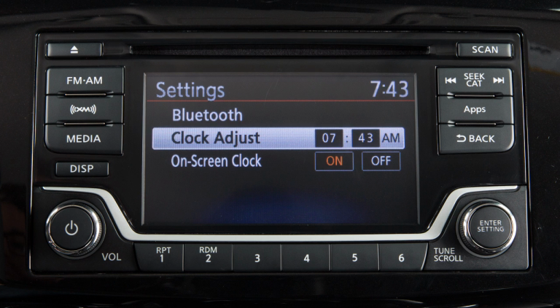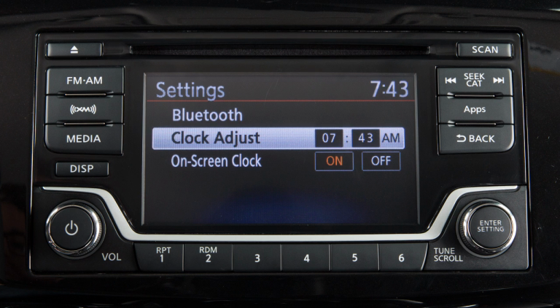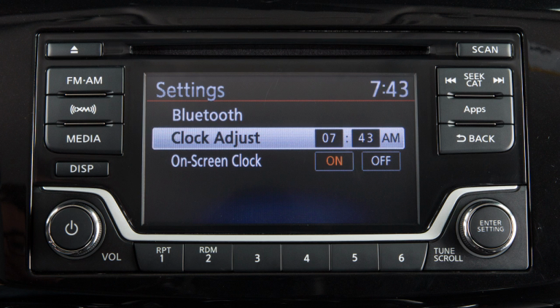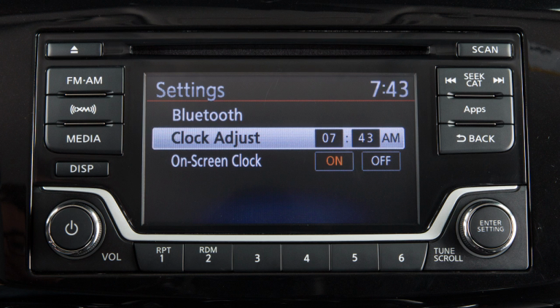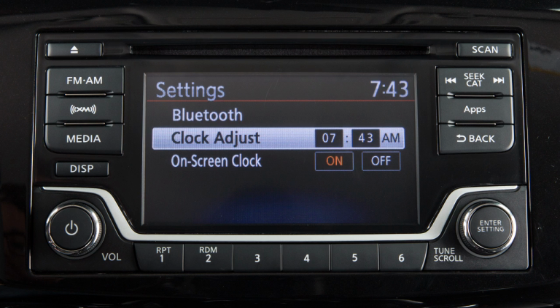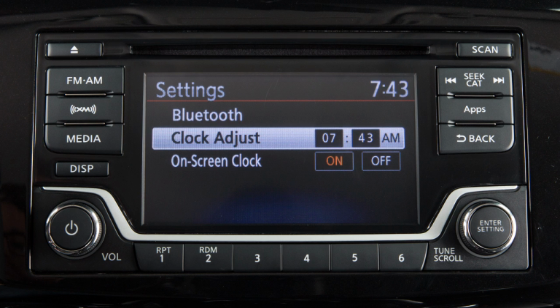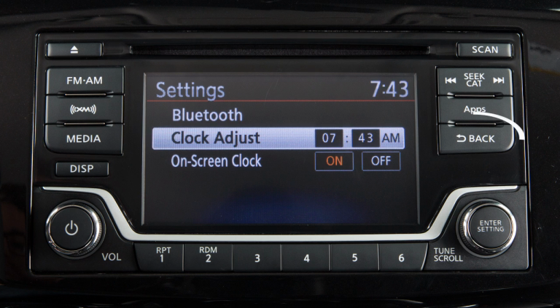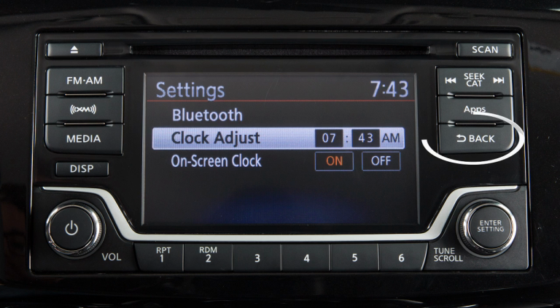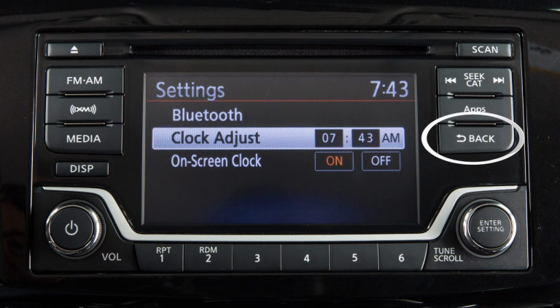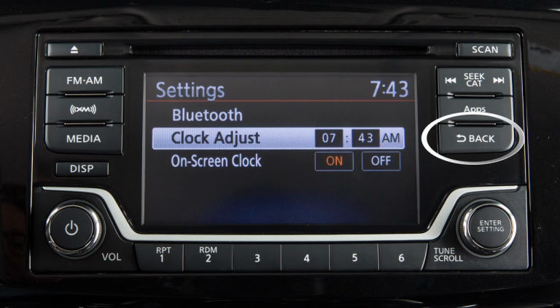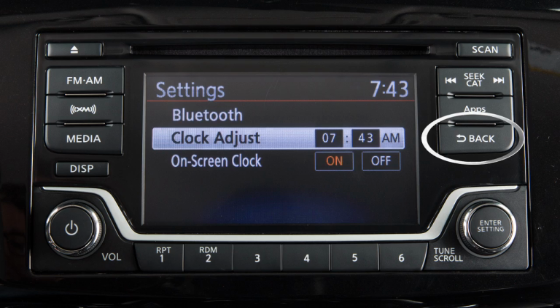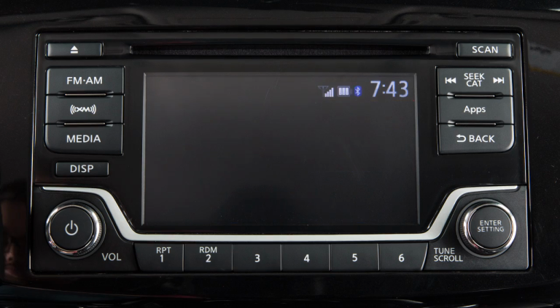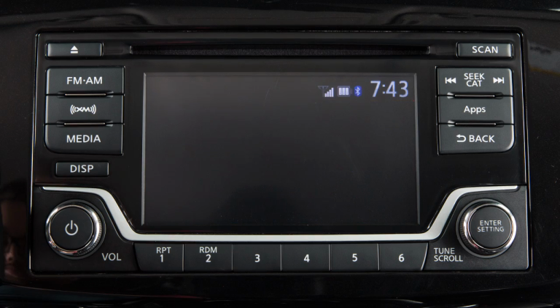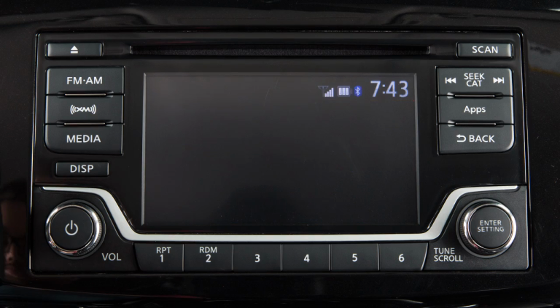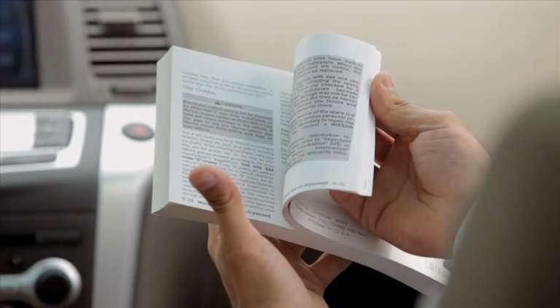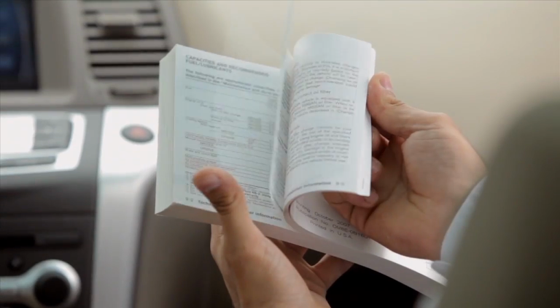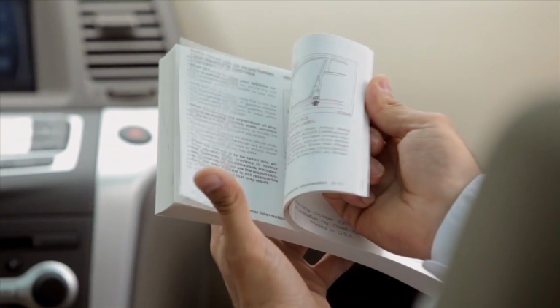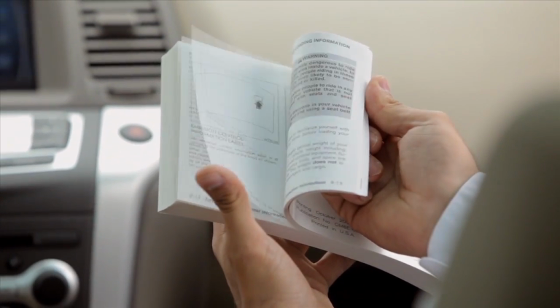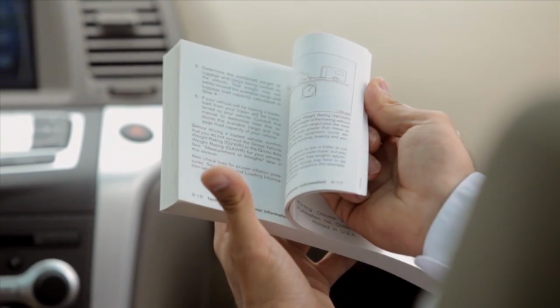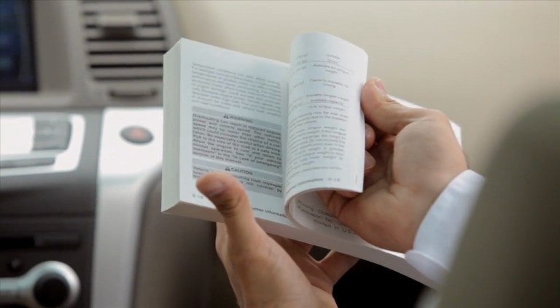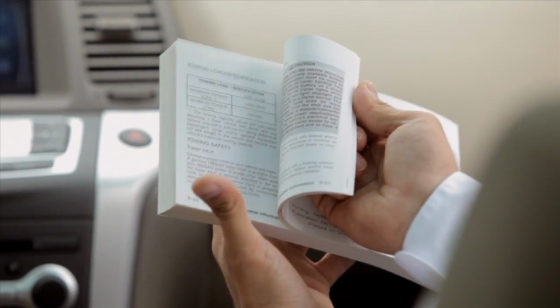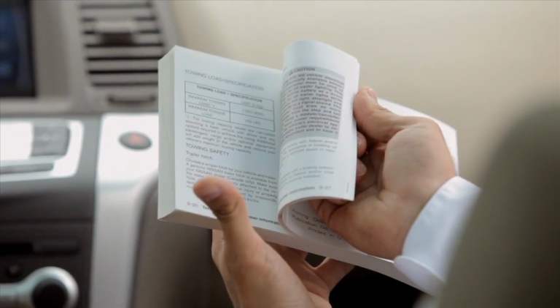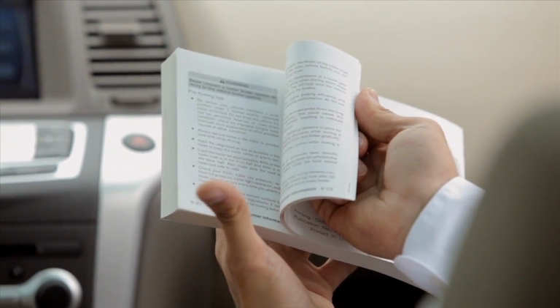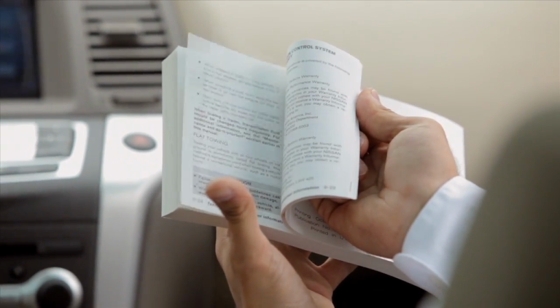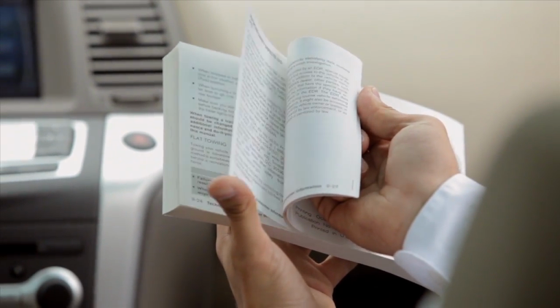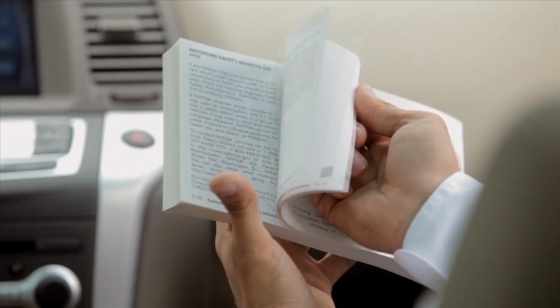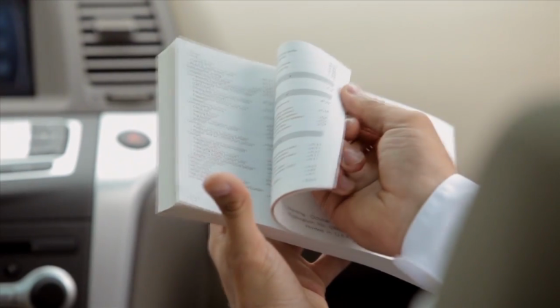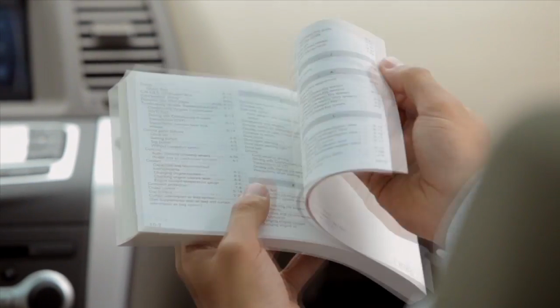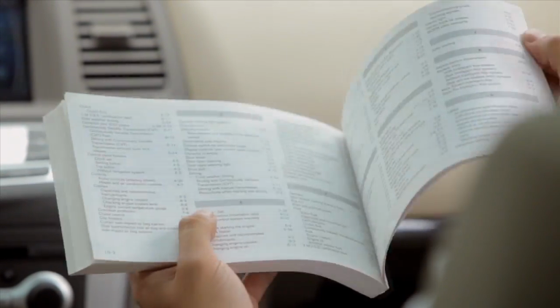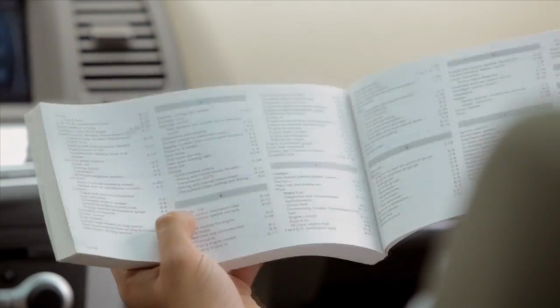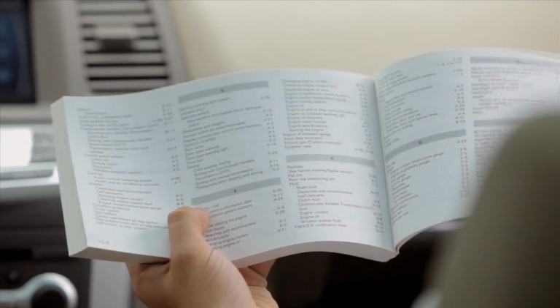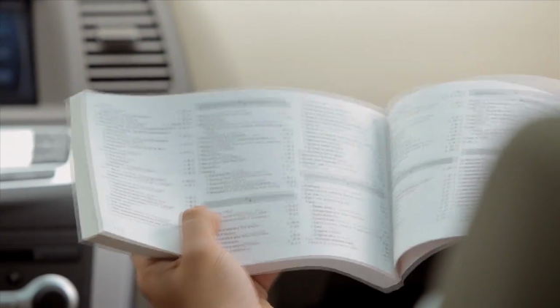To return to the previous screen, press the back button on the control panel. Please see your owner's manual for important safety information, system limitations, and additional operating information.